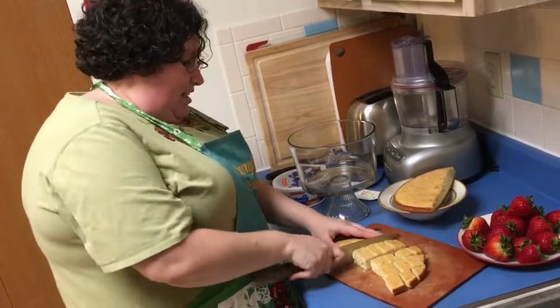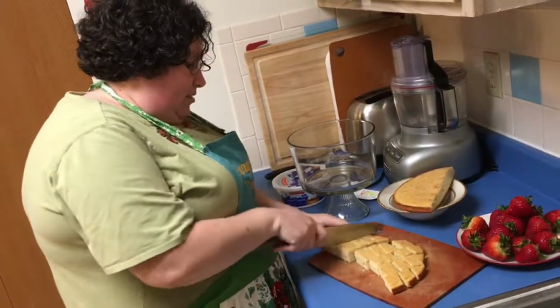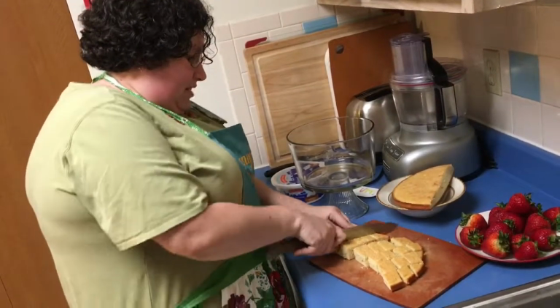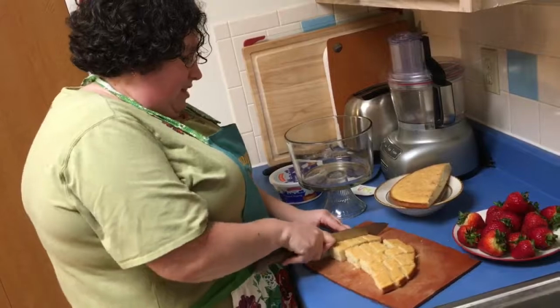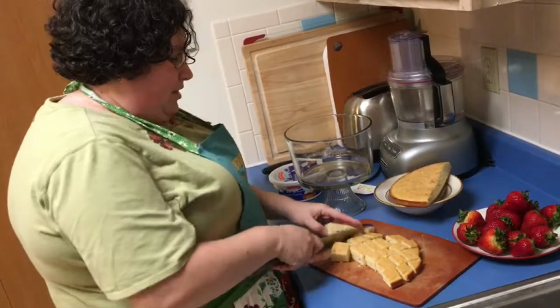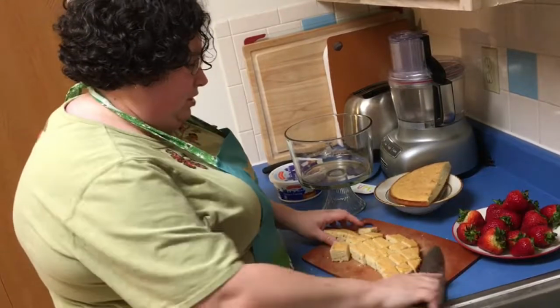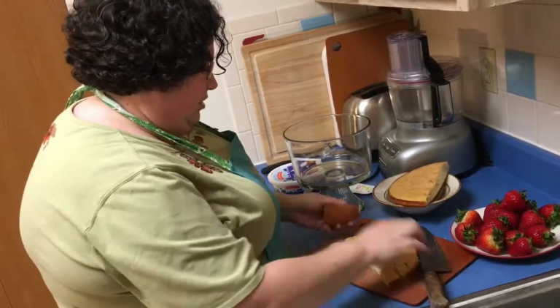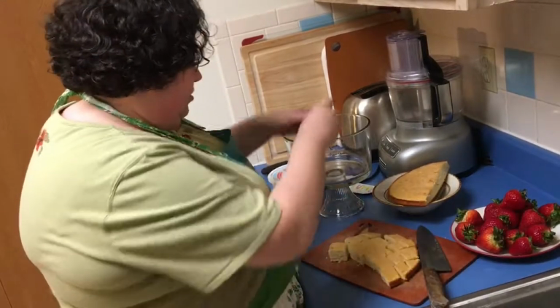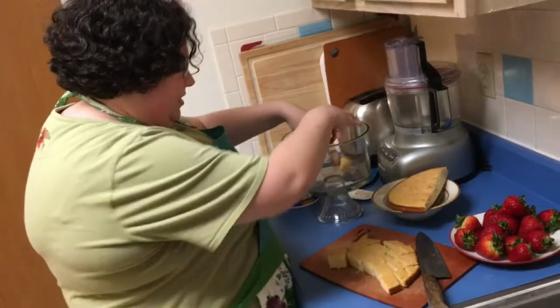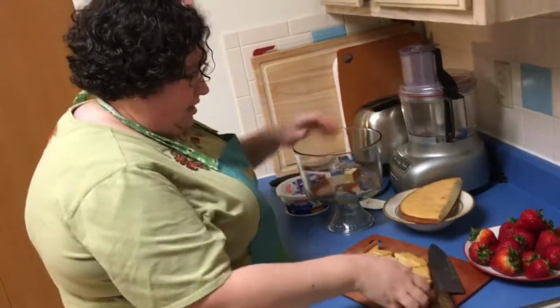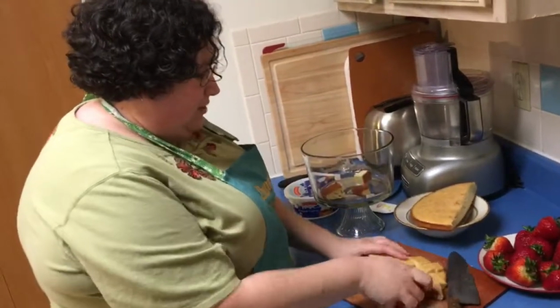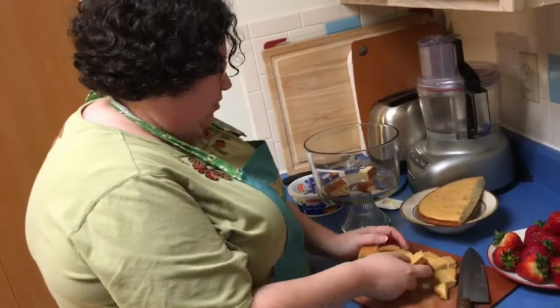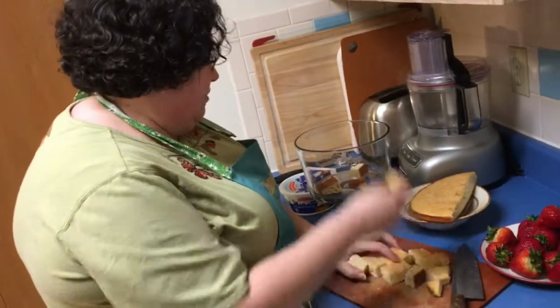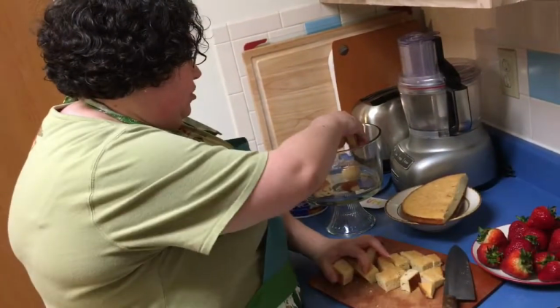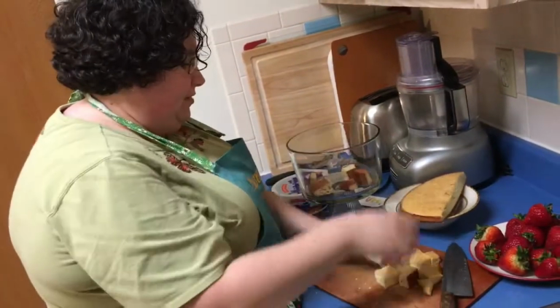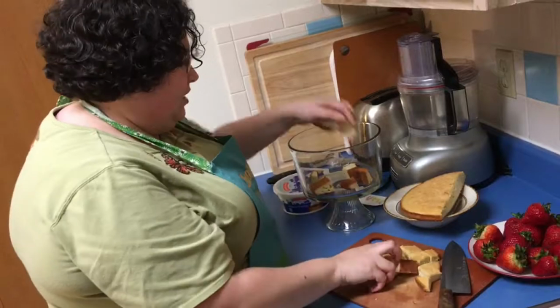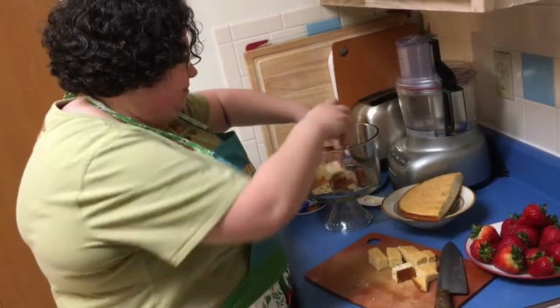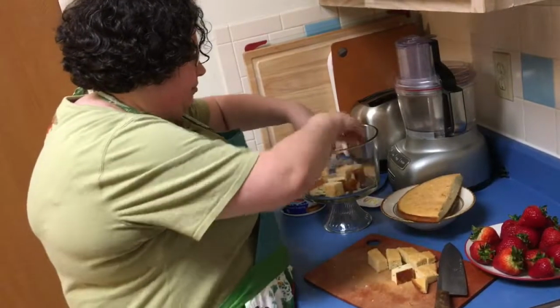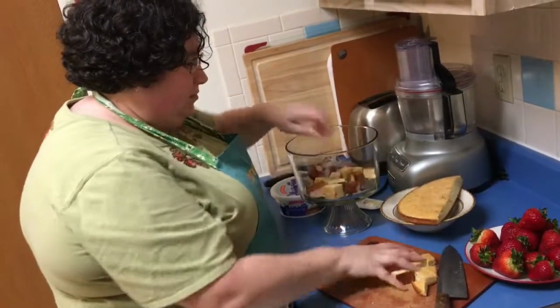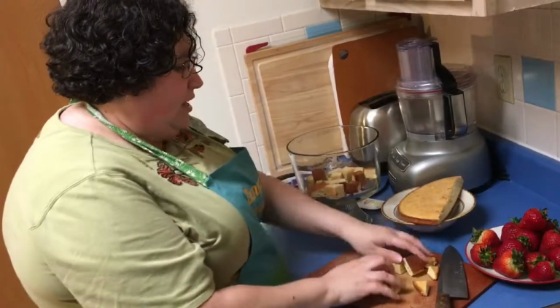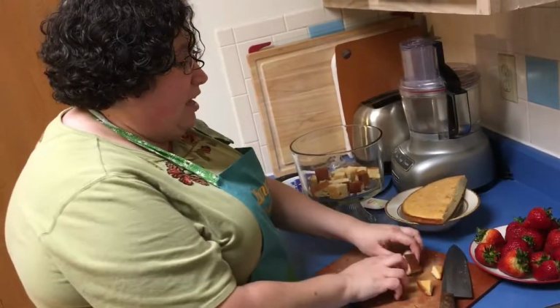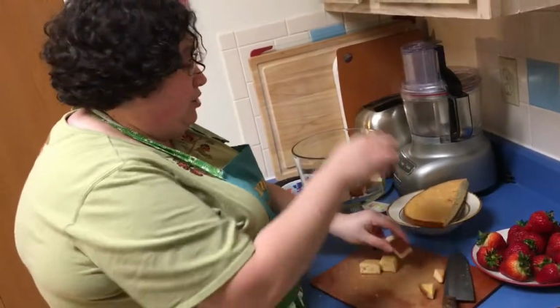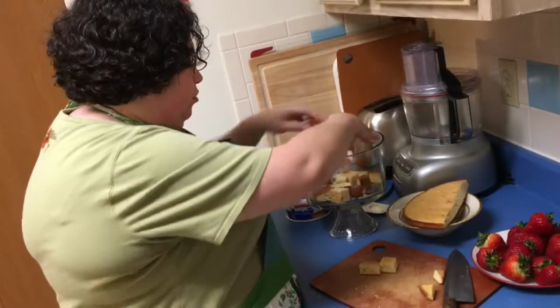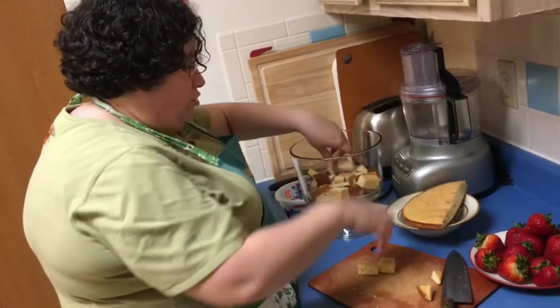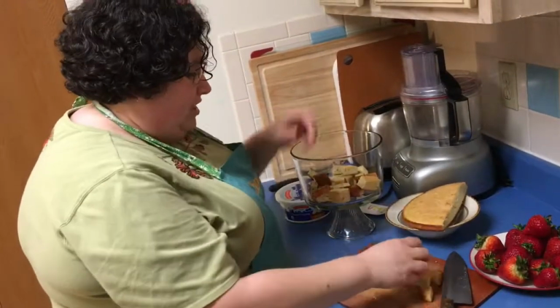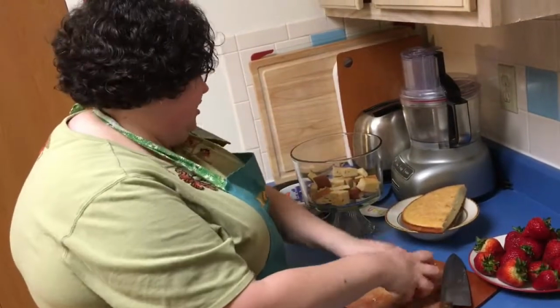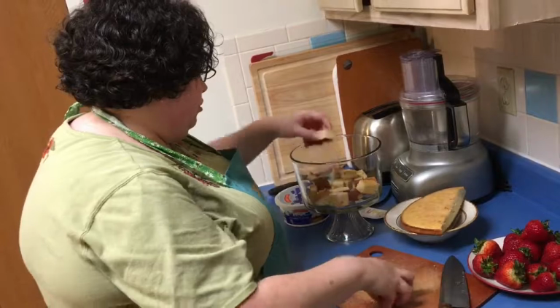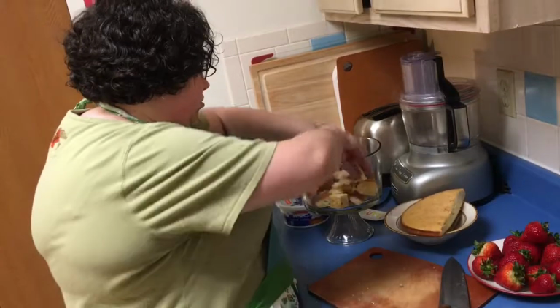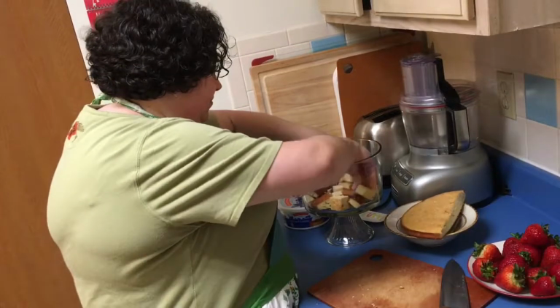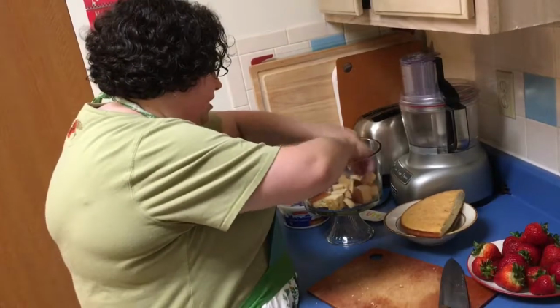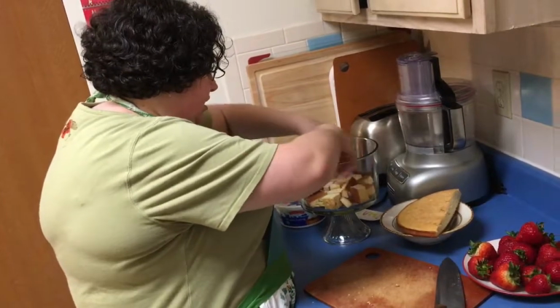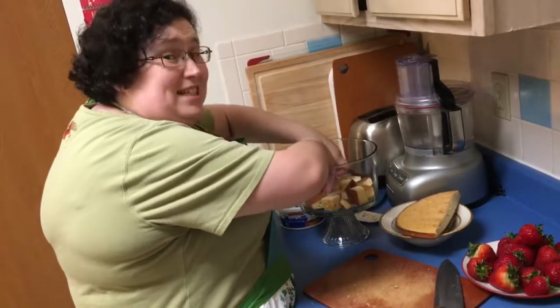We're almost done cutting and now we're gonna put those little cubes of cake inside of the bowl — this is going to be our first layer. I picked up these gorgeous strawberries yesterday at the grocery store.